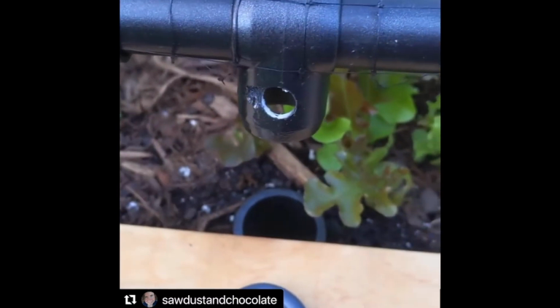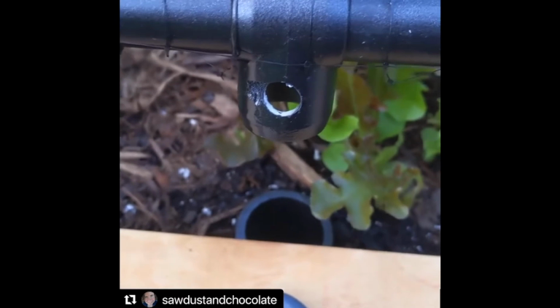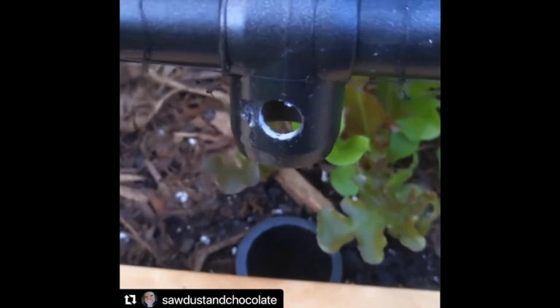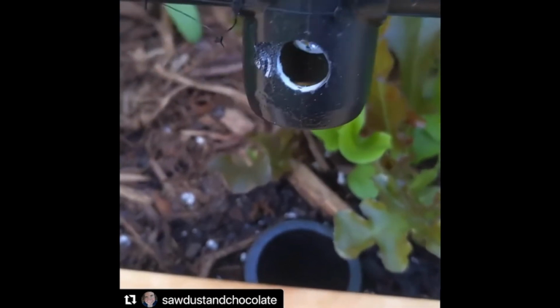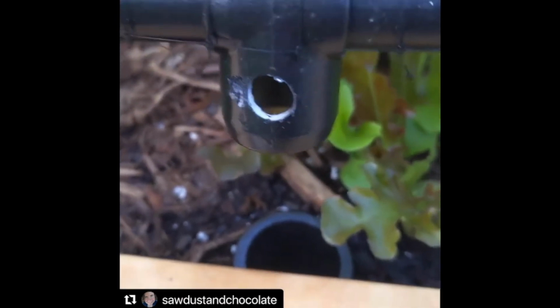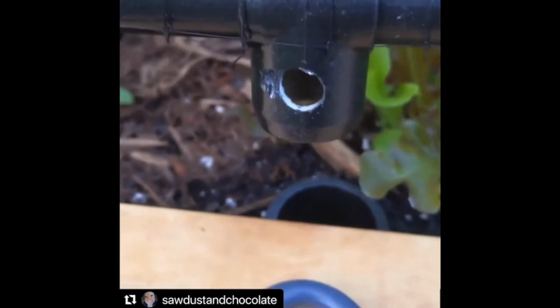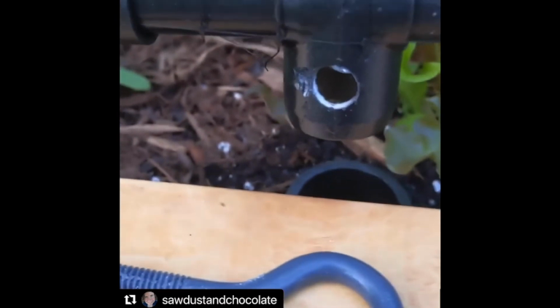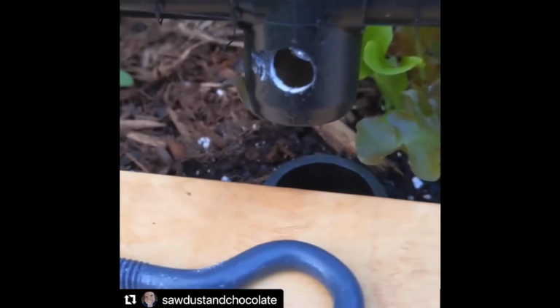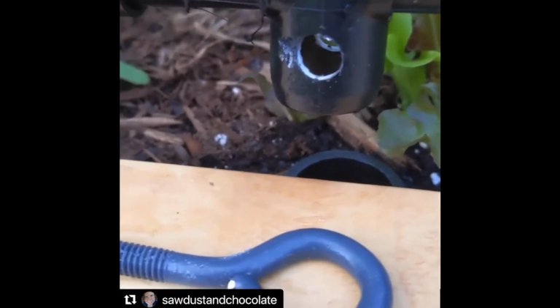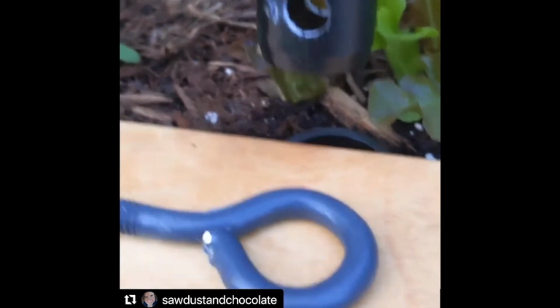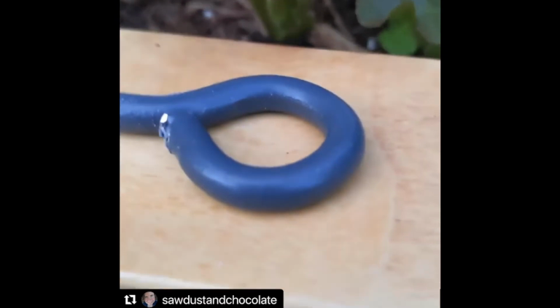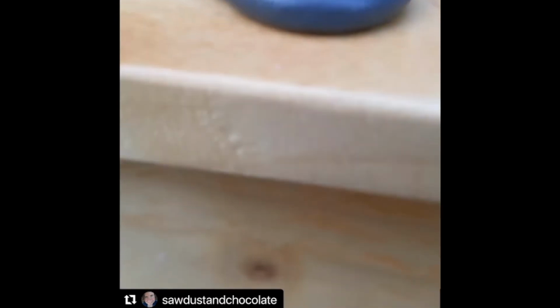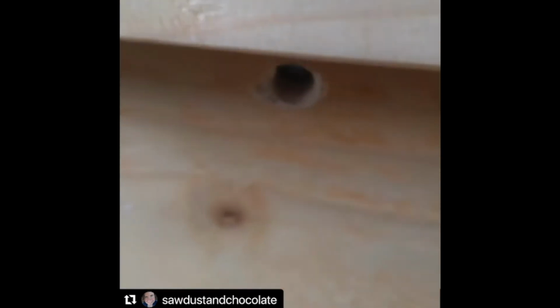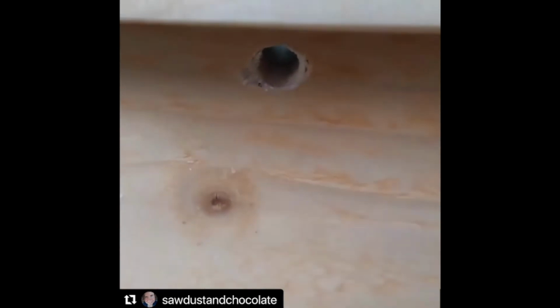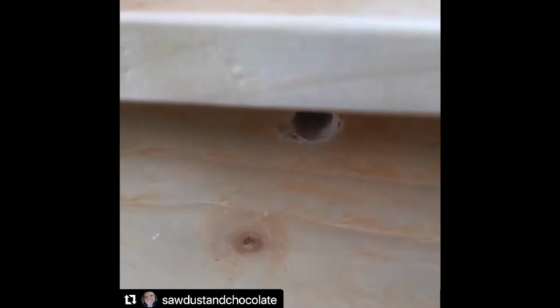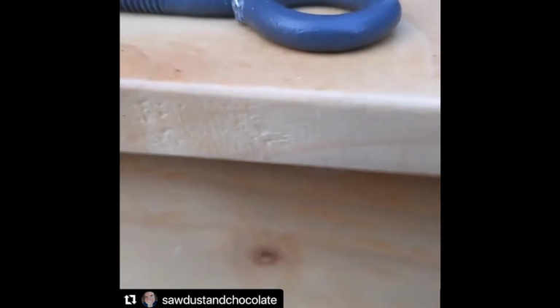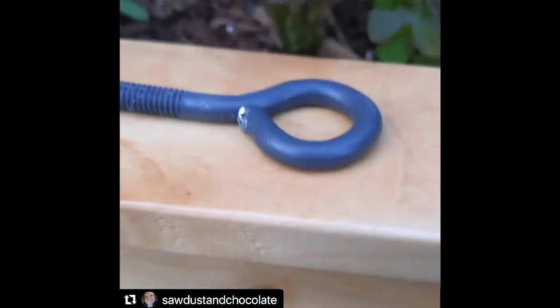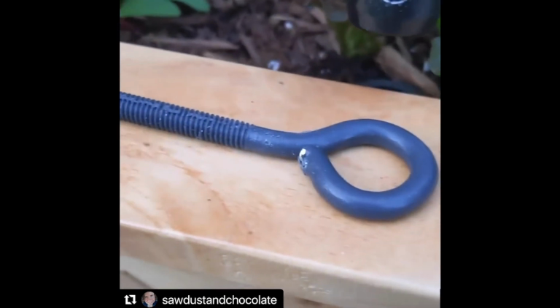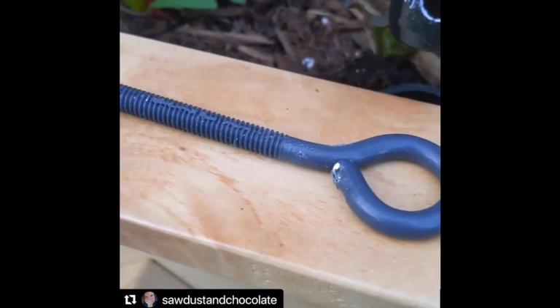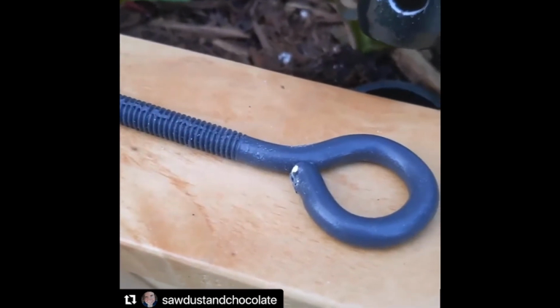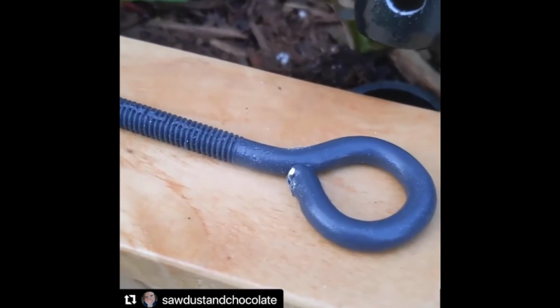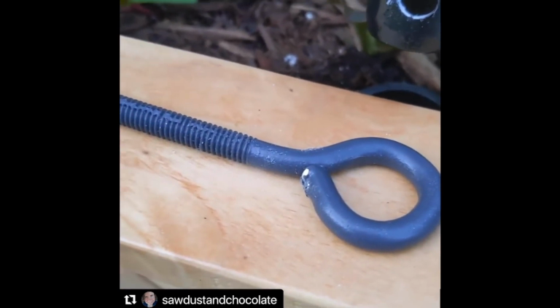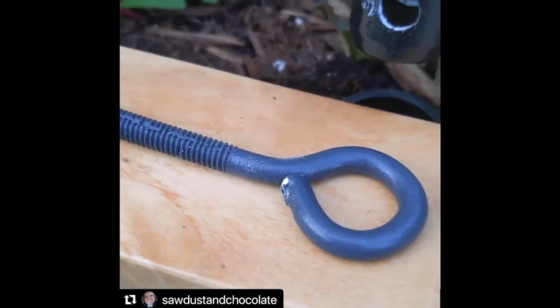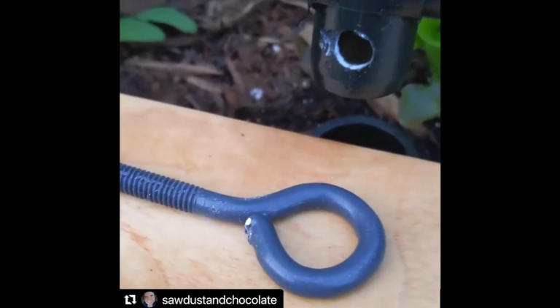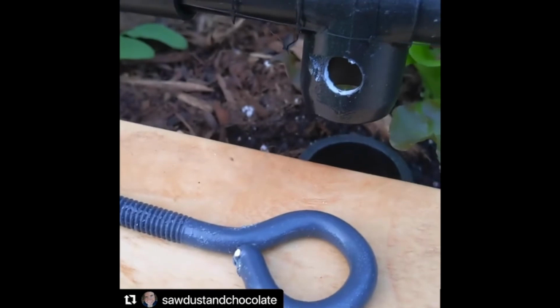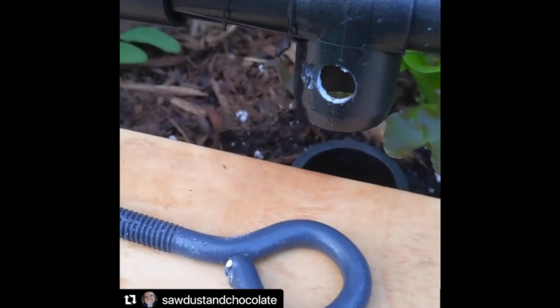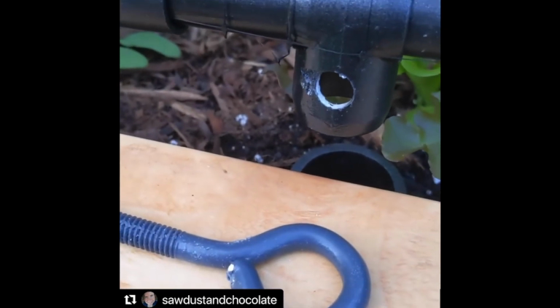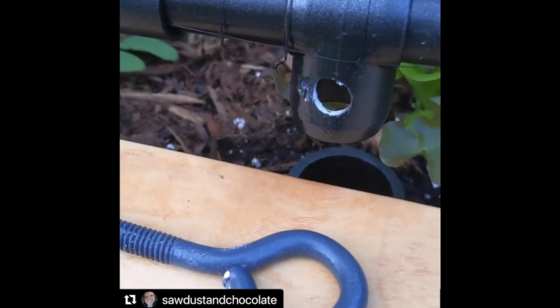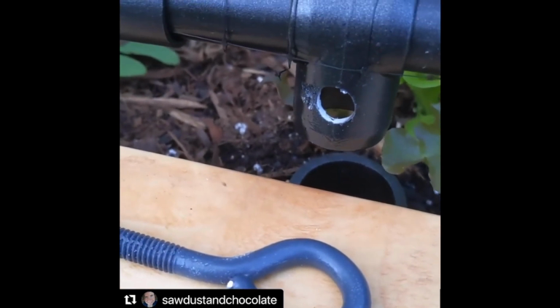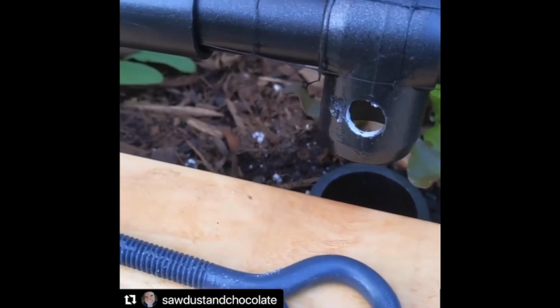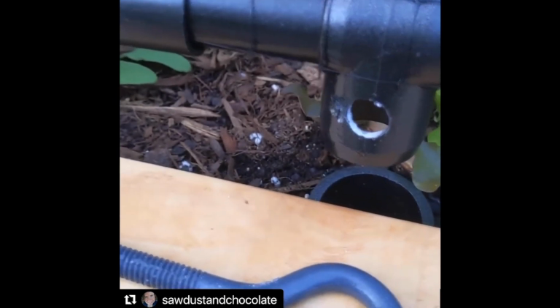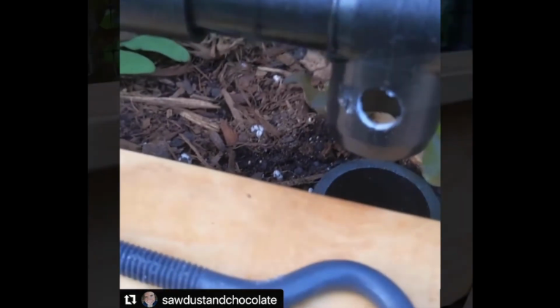There's a slip T on the front side as well that I drilled a hole through, and I drilled a hole through the planter. We'll use an eyebolt to go through the planter and through the slip T to lock it in place so the wind doesn't carry it away.